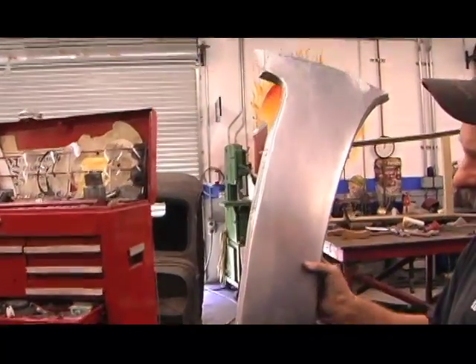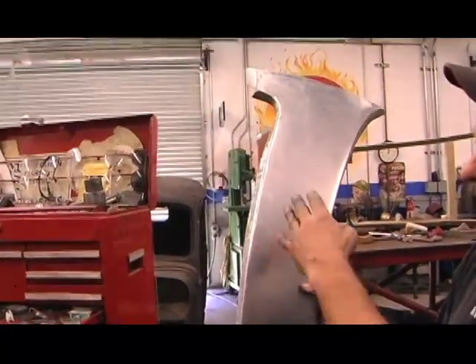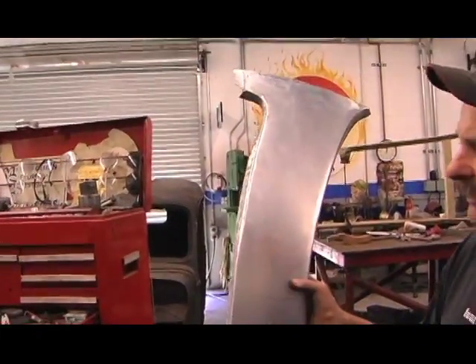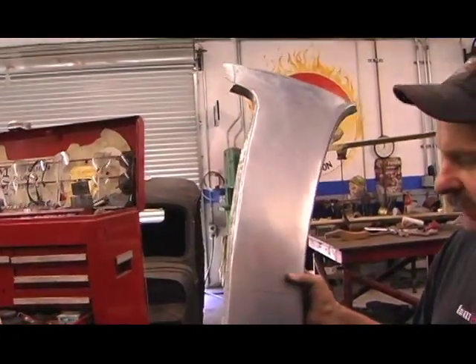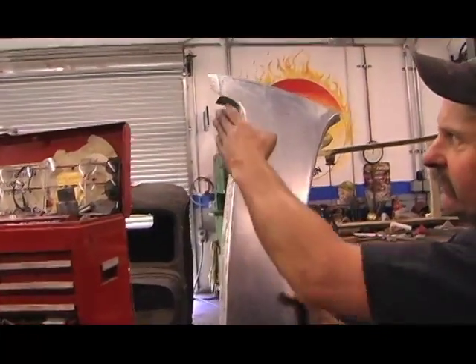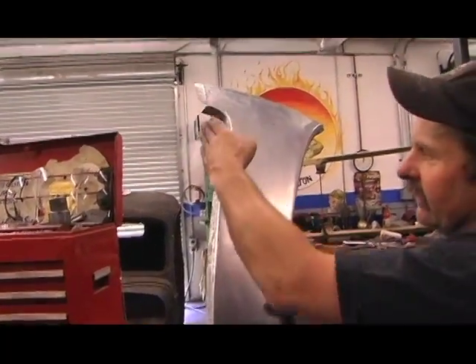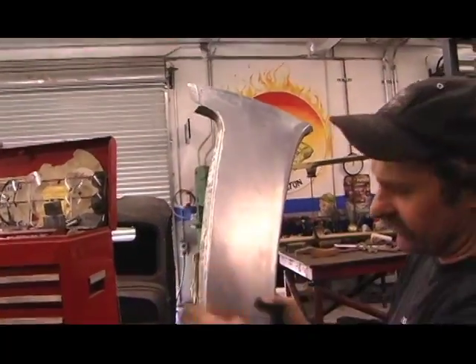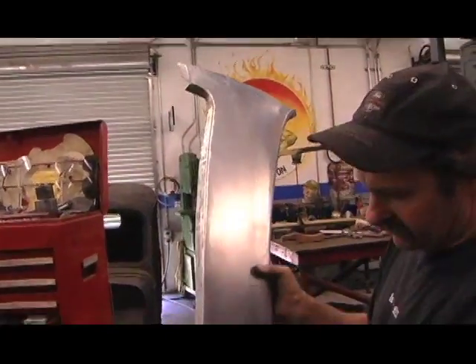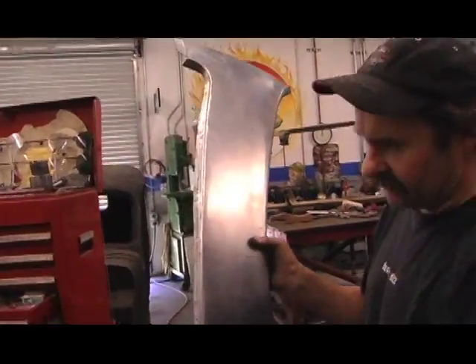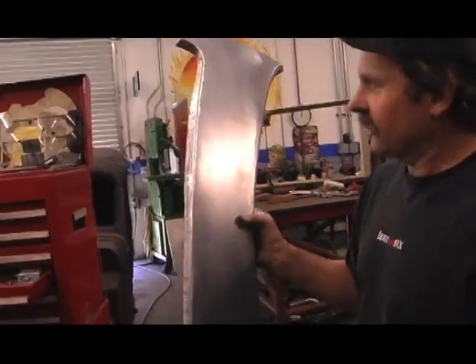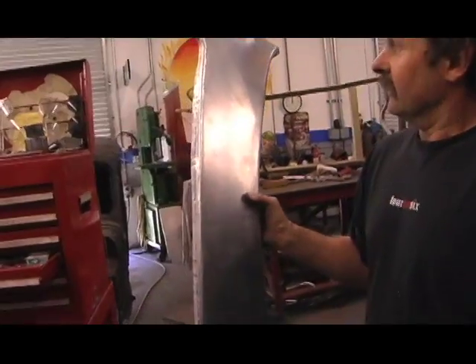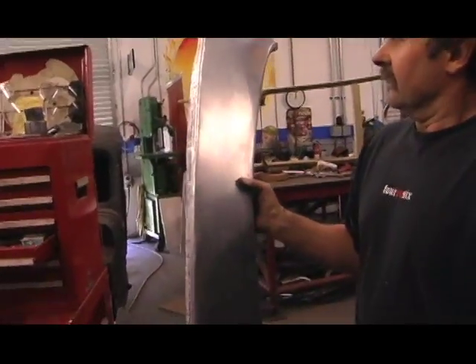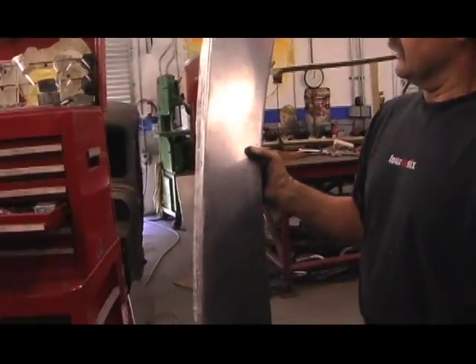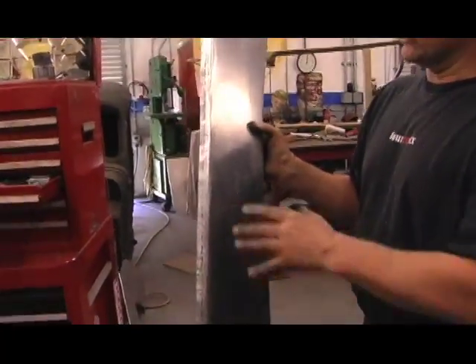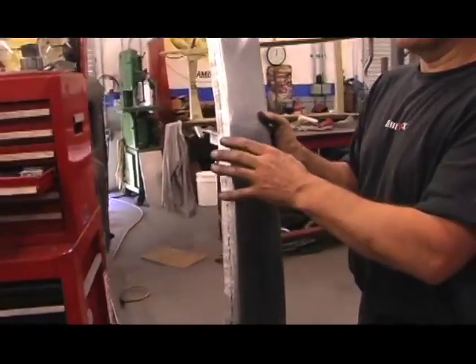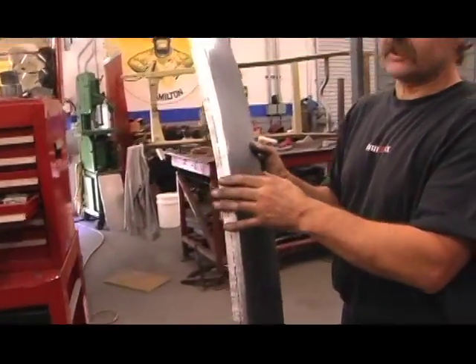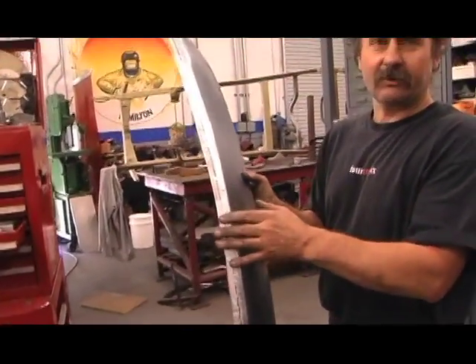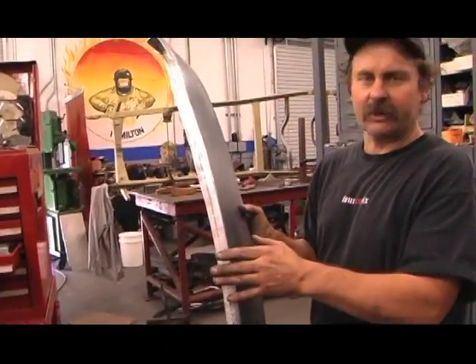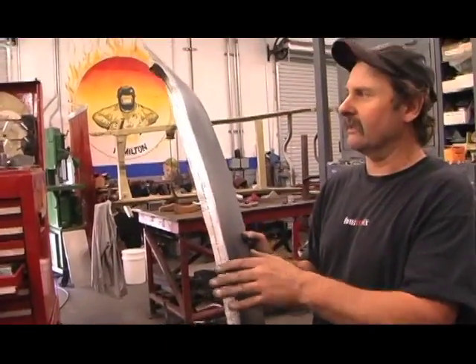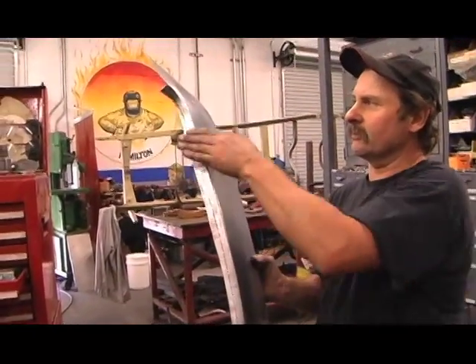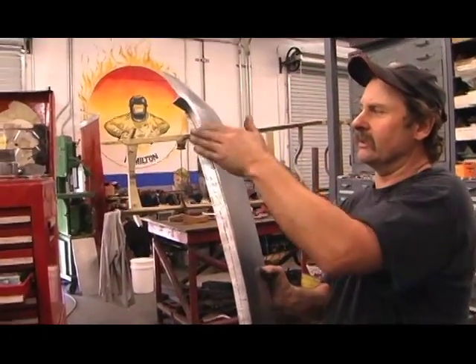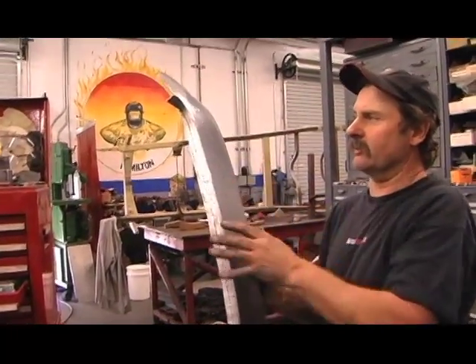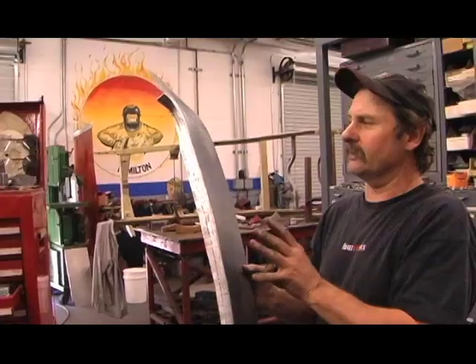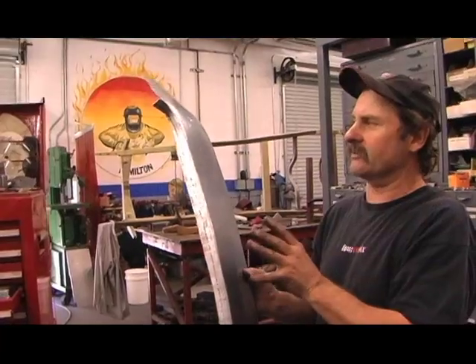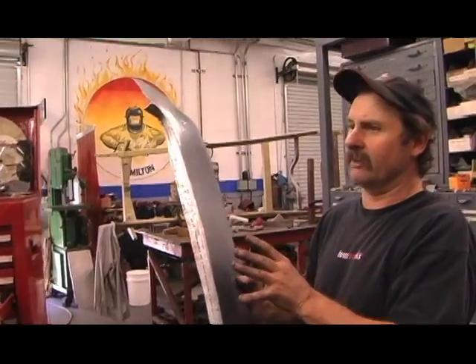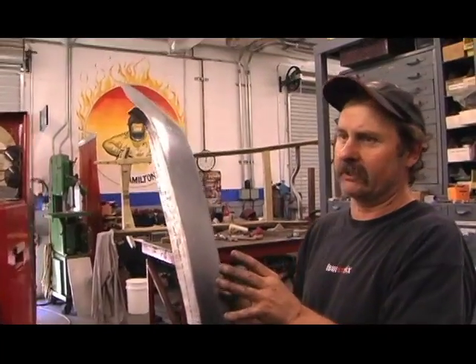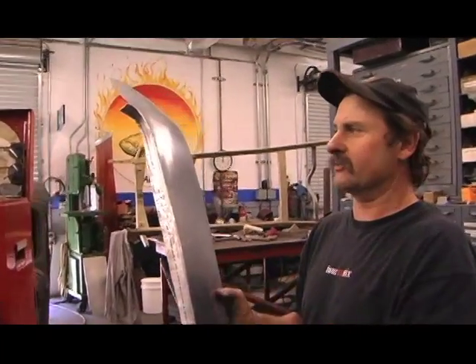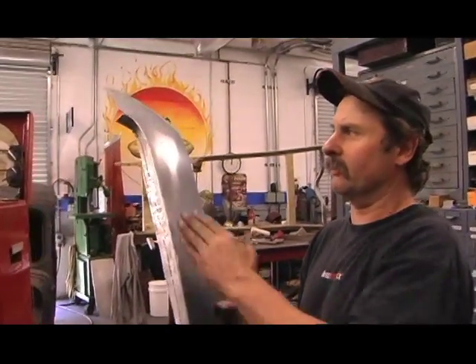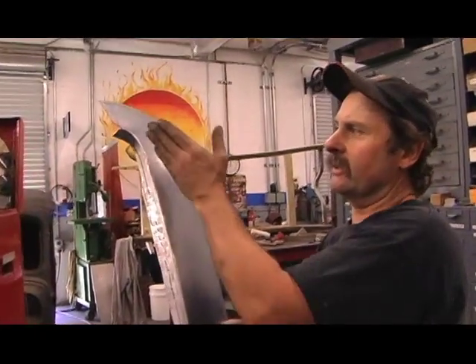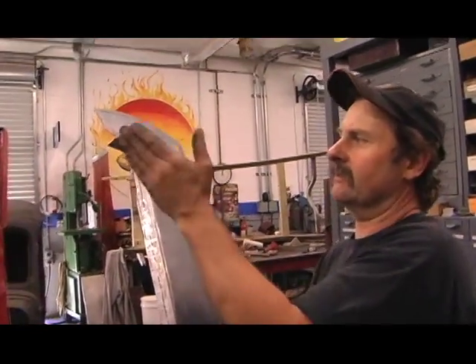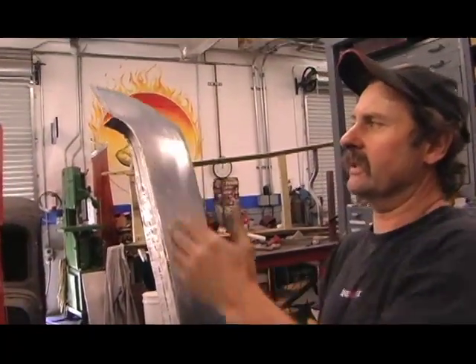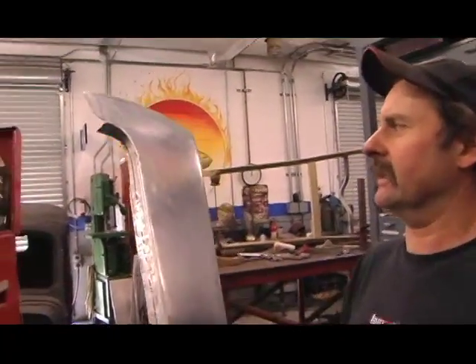So it has a bit of character, rather than just doing a straight line. It also gives it far greater strength if it's got a return in there — any panel is far stronger when it's got a recess like that.